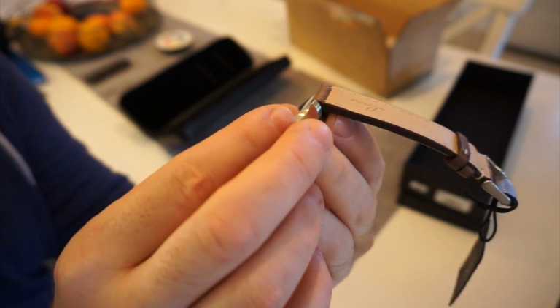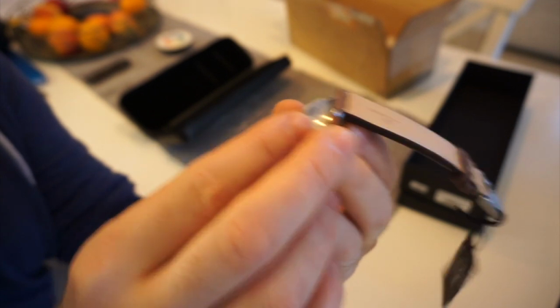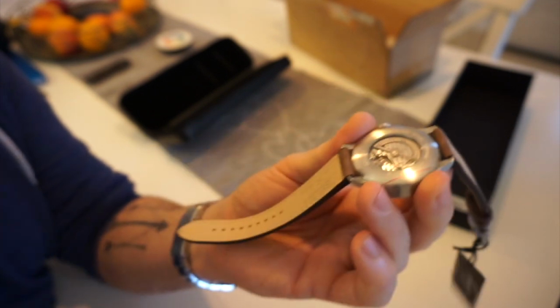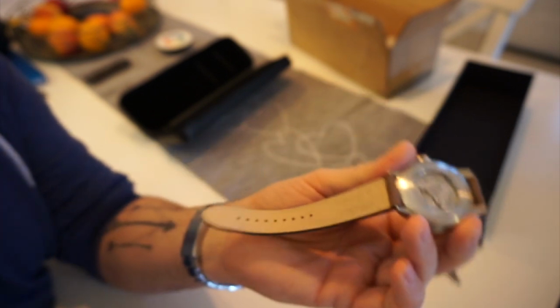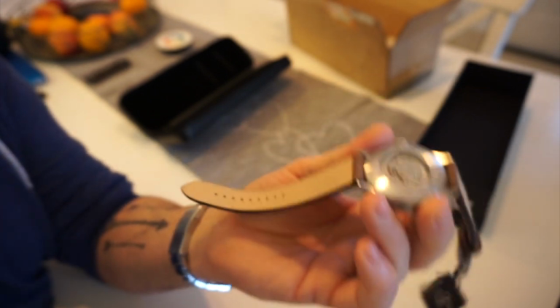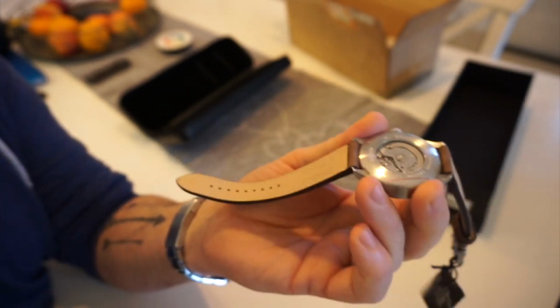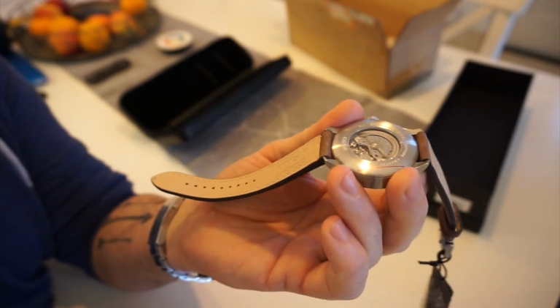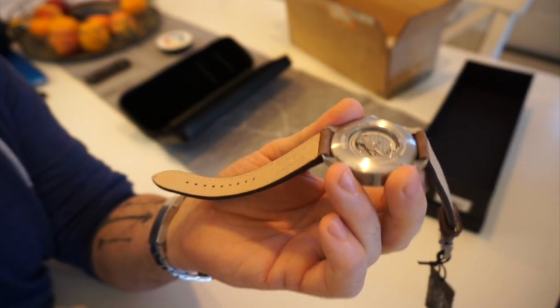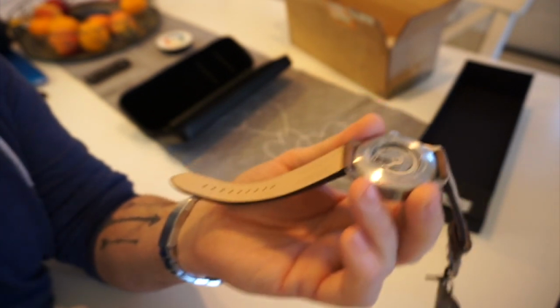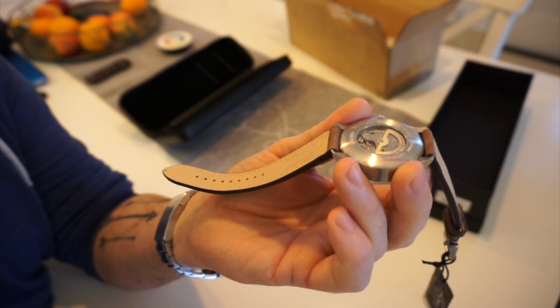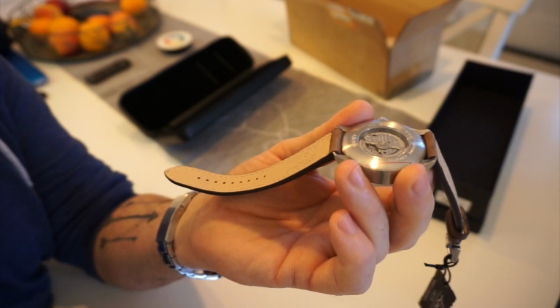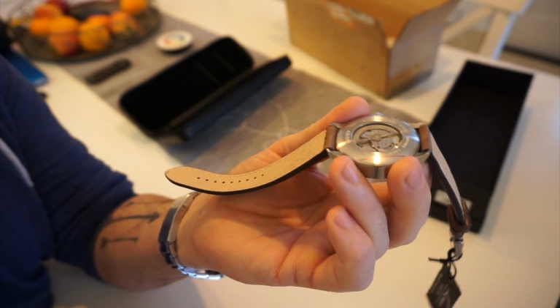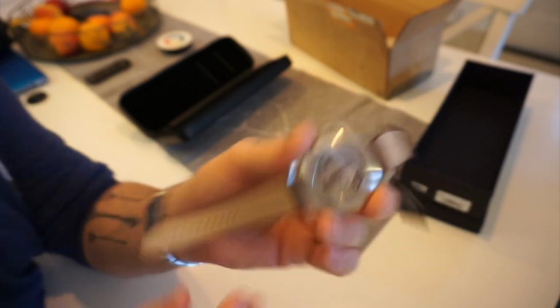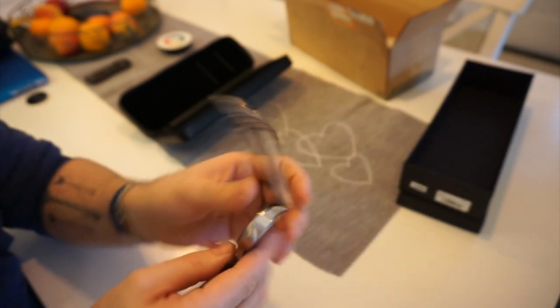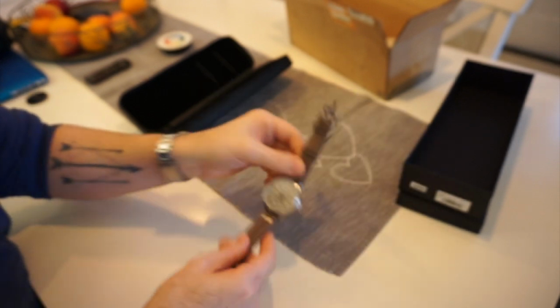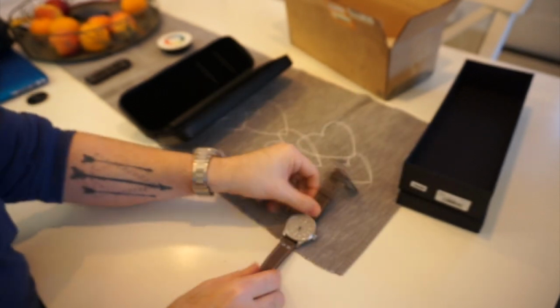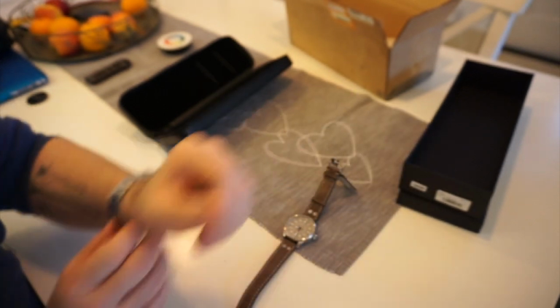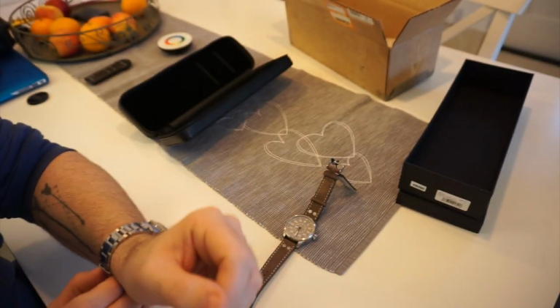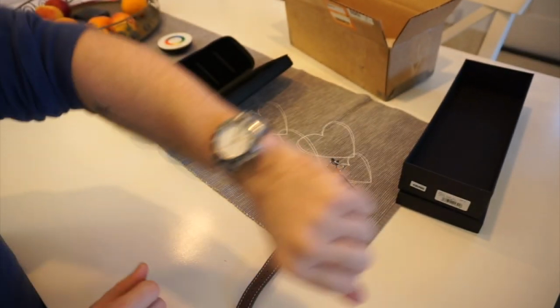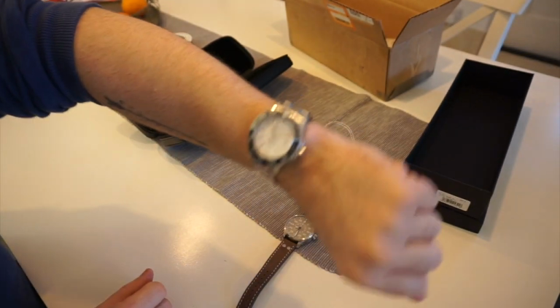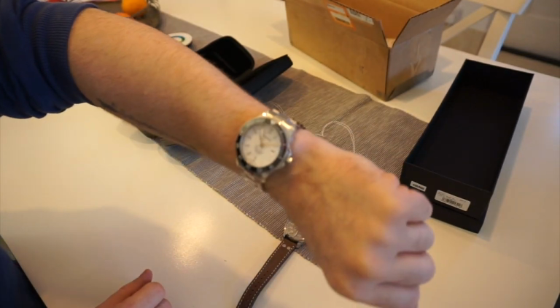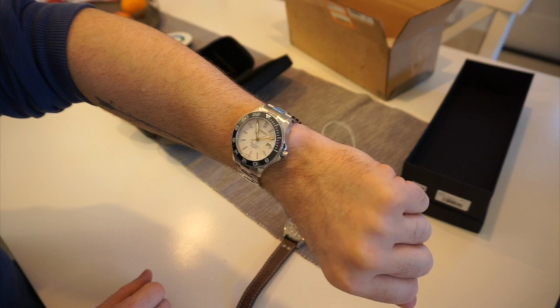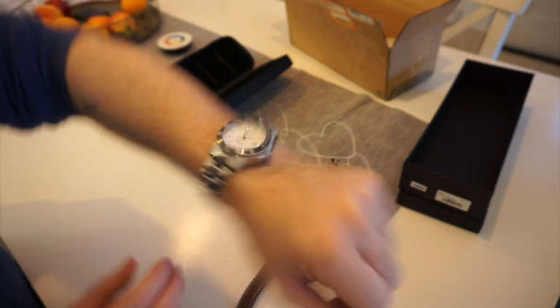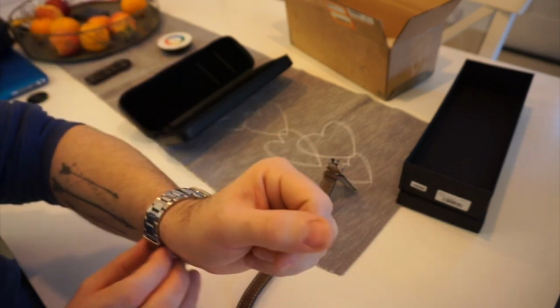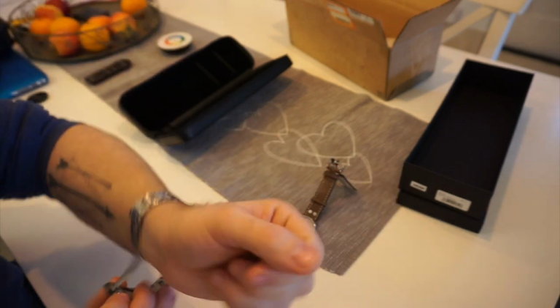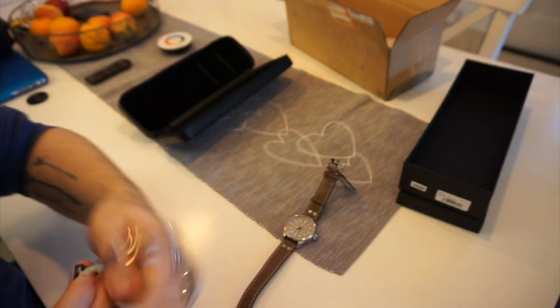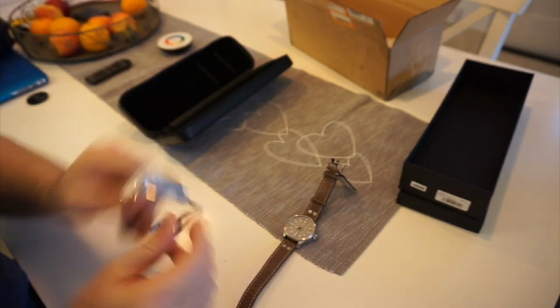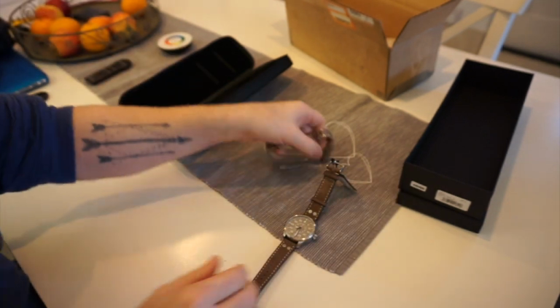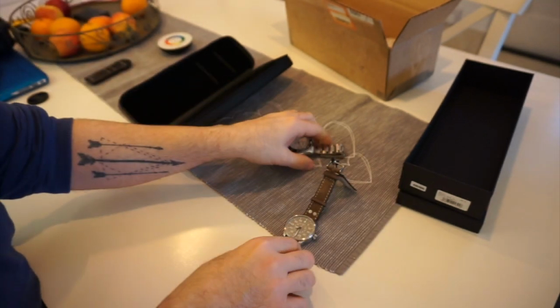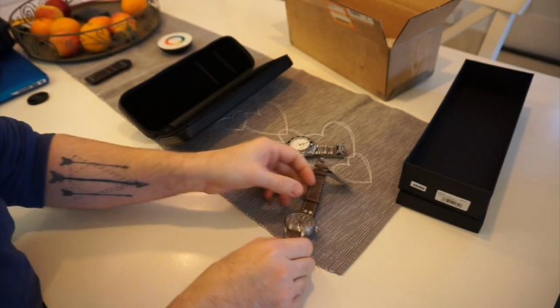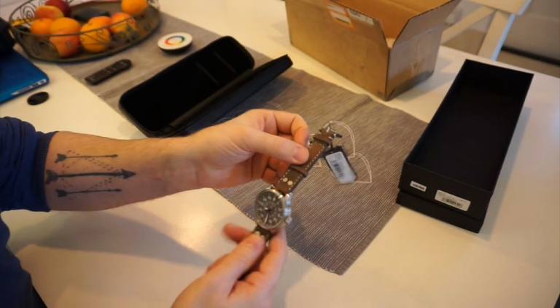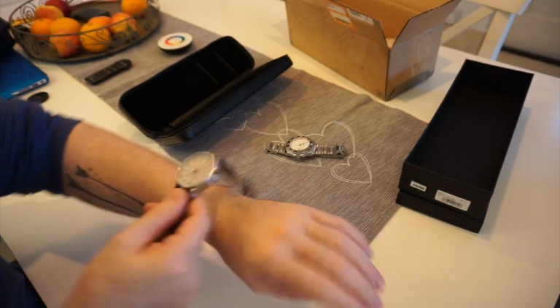Quick look at the movement — it's a Miyota with a slightly modified rotor; I'm not sure if that's their own wheel rotor on the back. It does spin incredibly freely, which is surprising — it winds very easily.